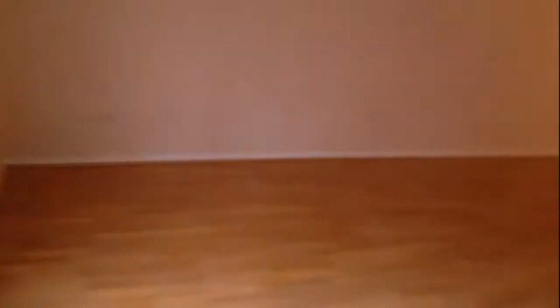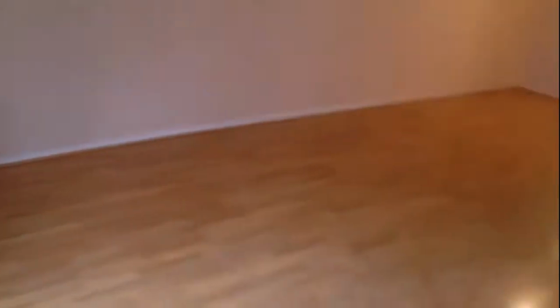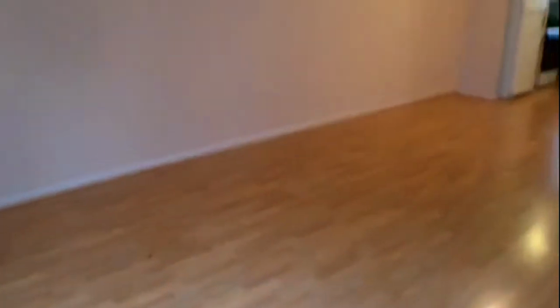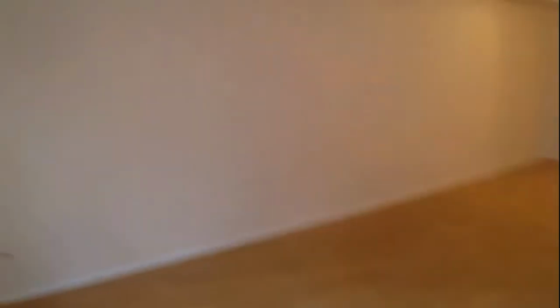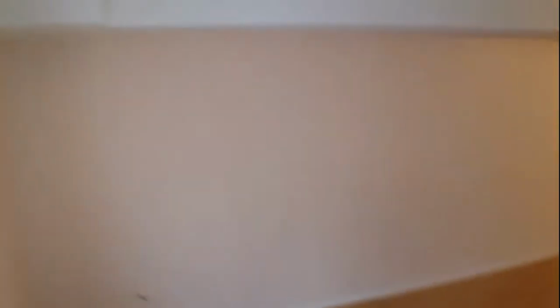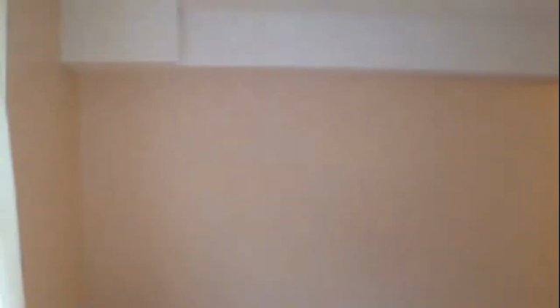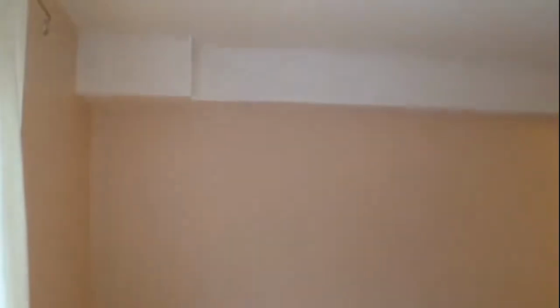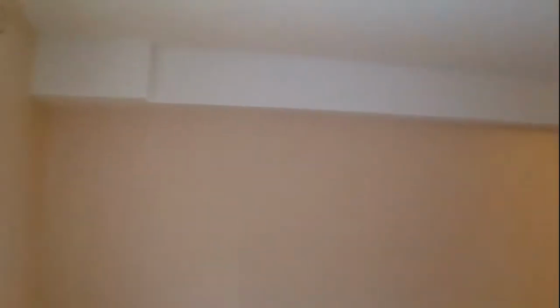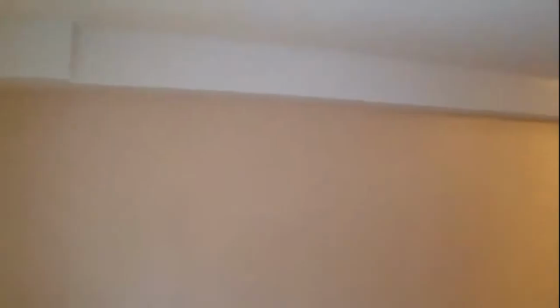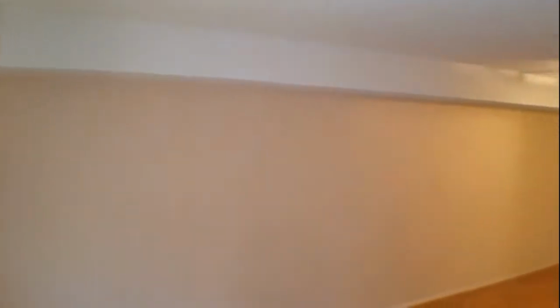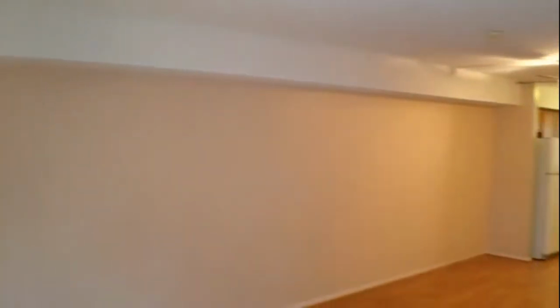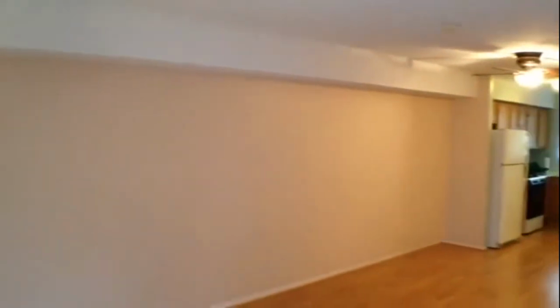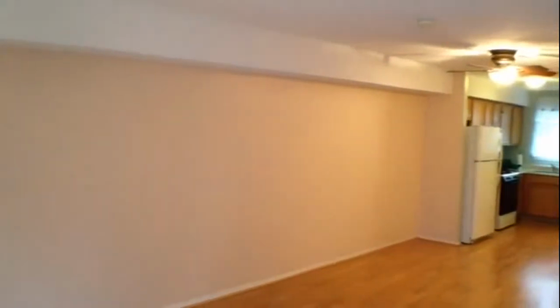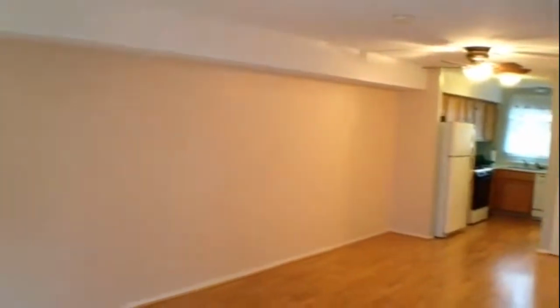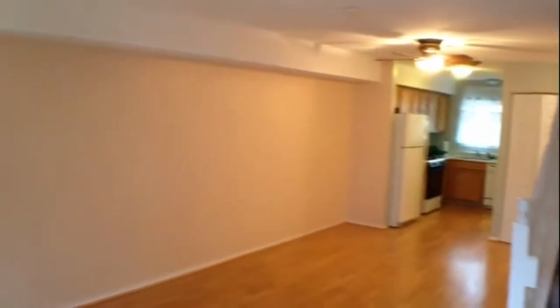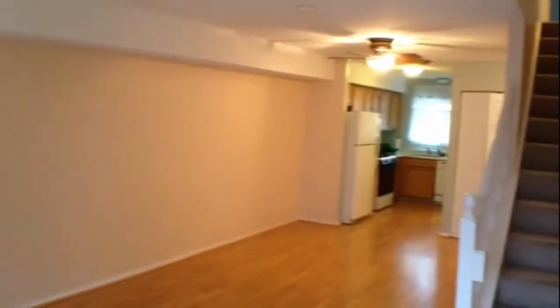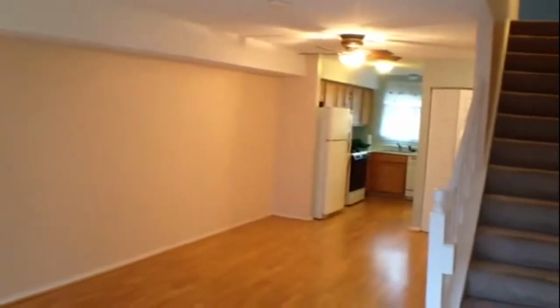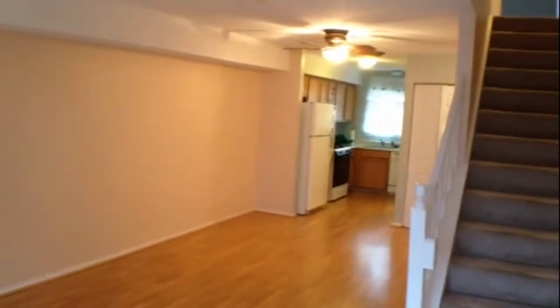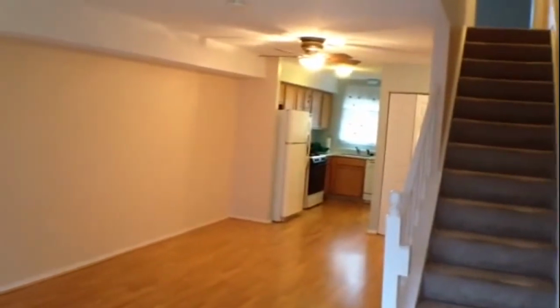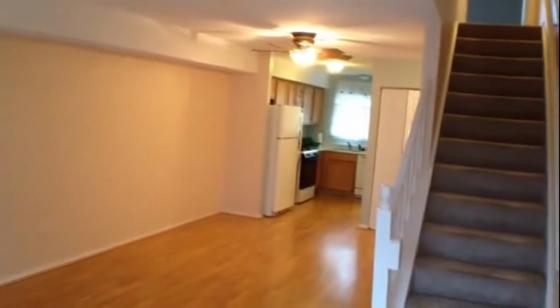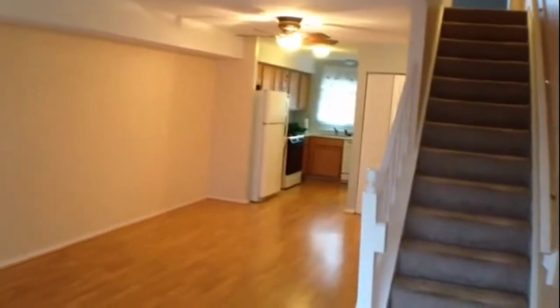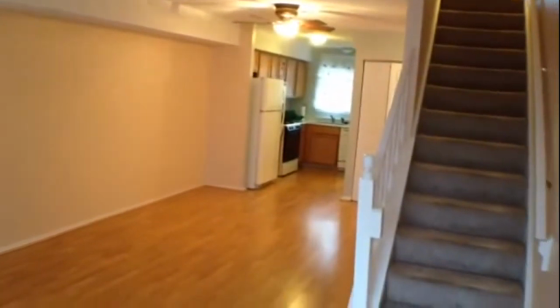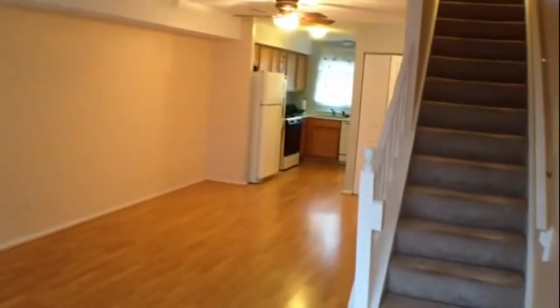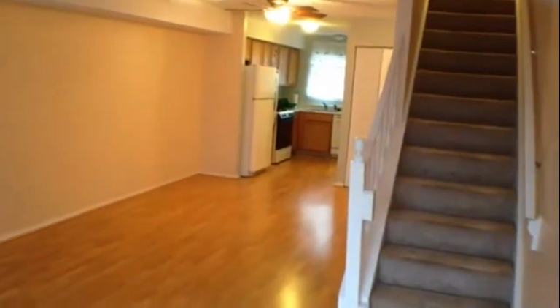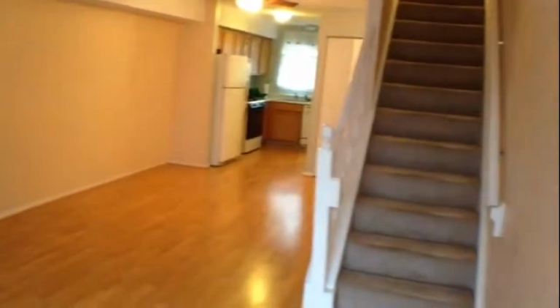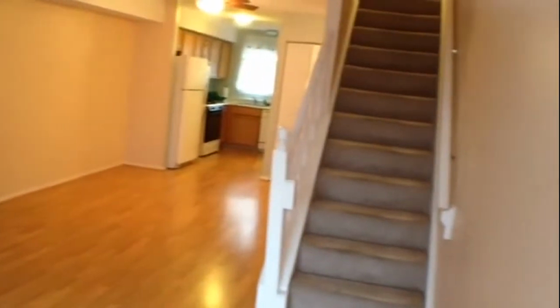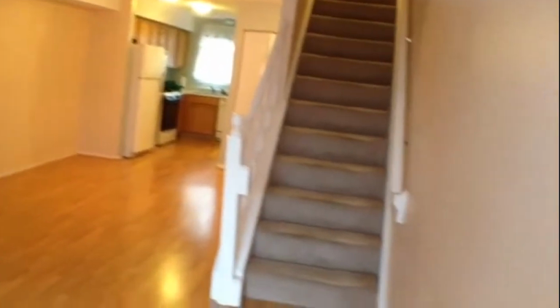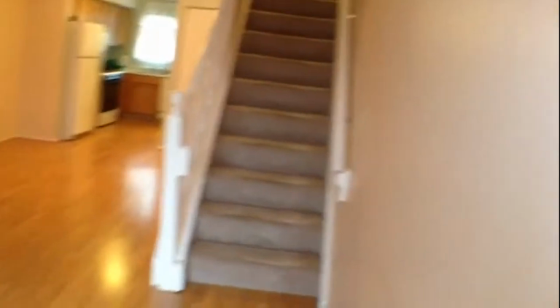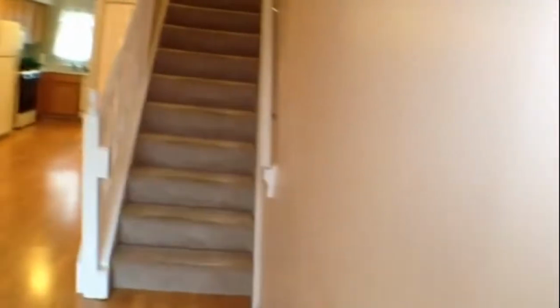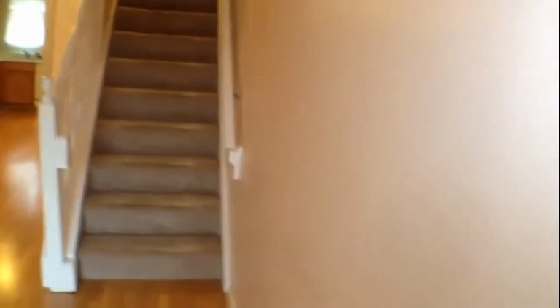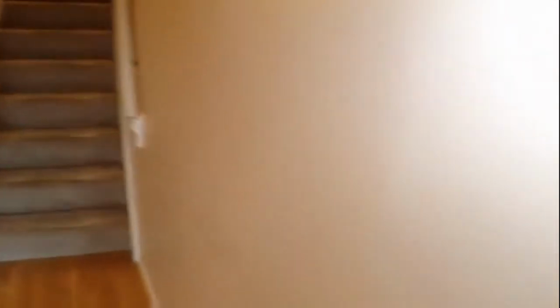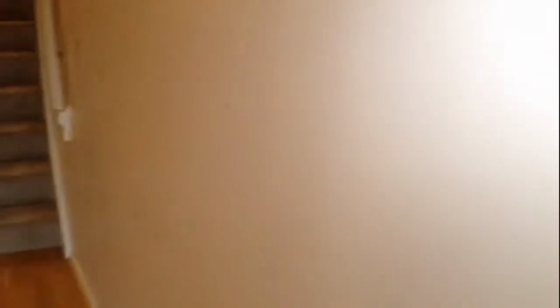Turning back and we're moving back through the living room, dining room, kitchen. Walls, floors, ceilings, windows all in good shape.